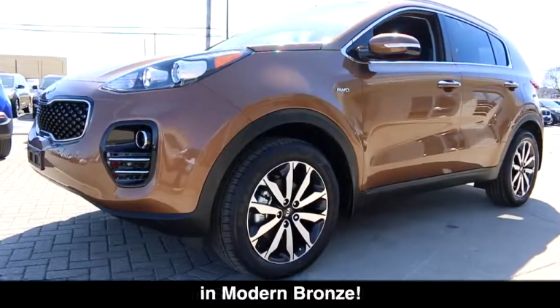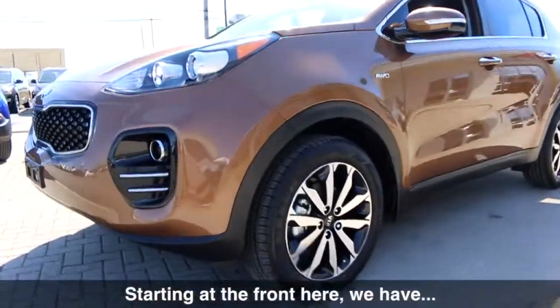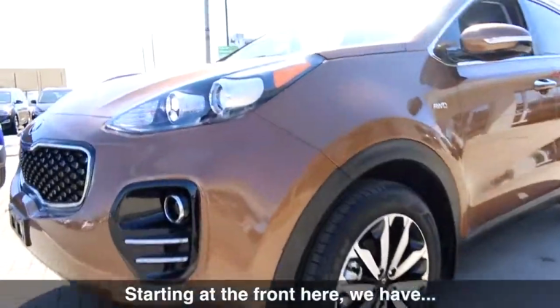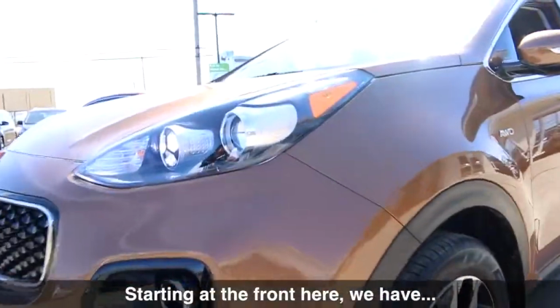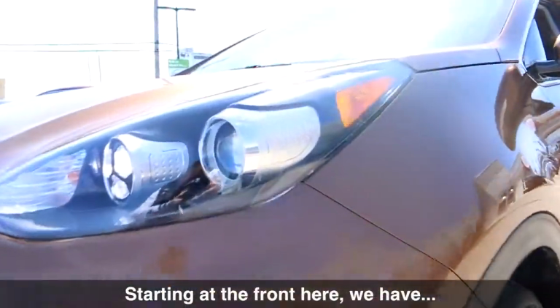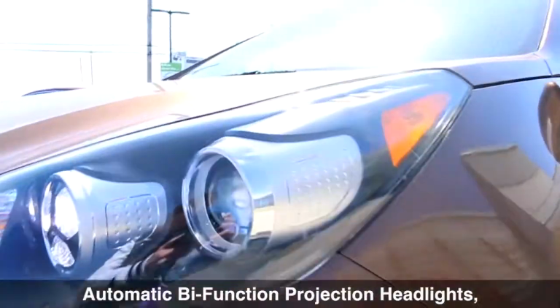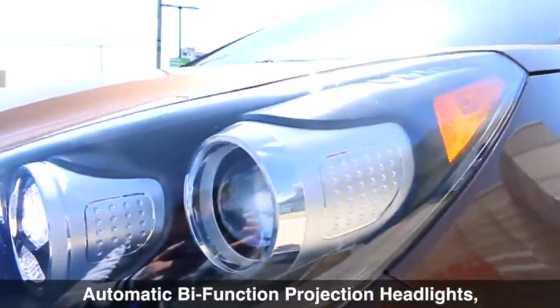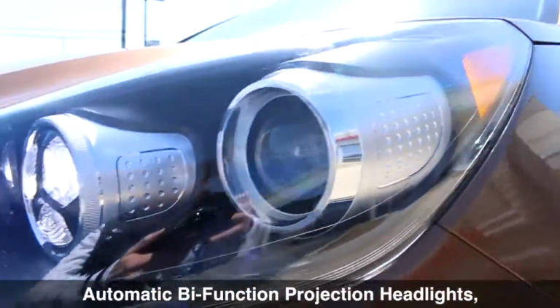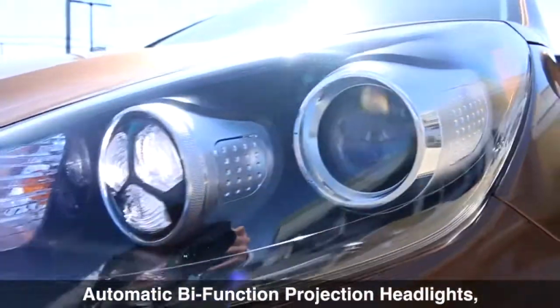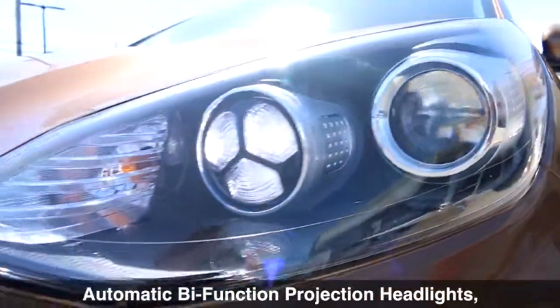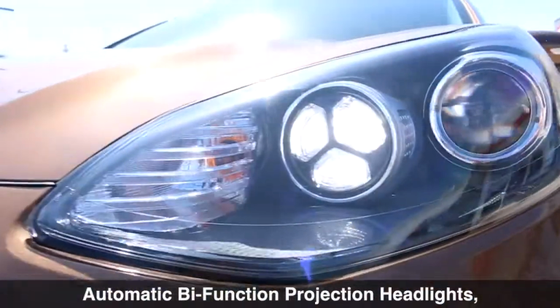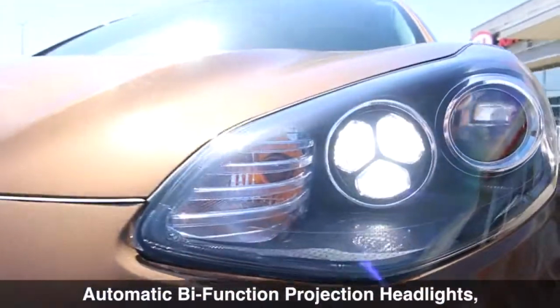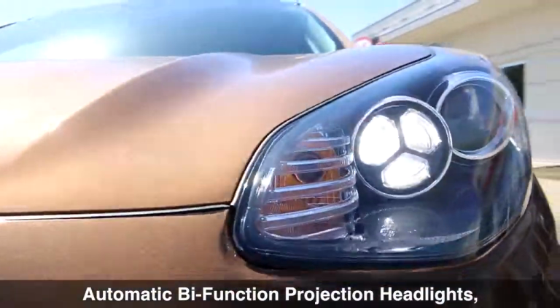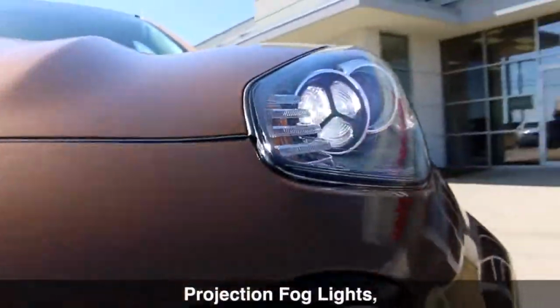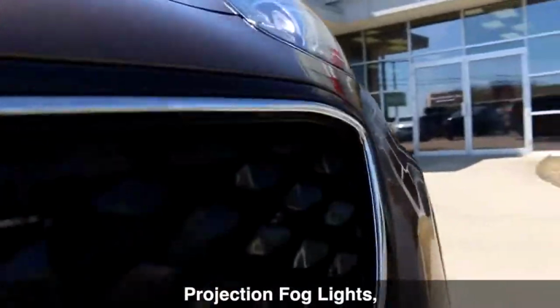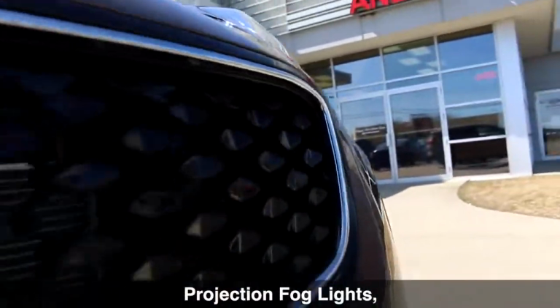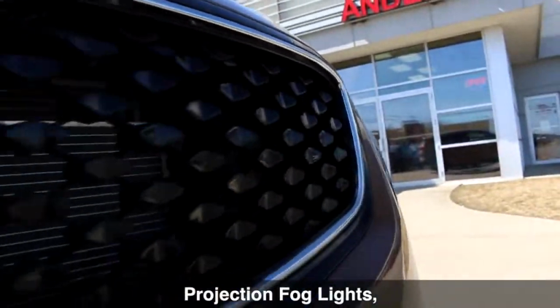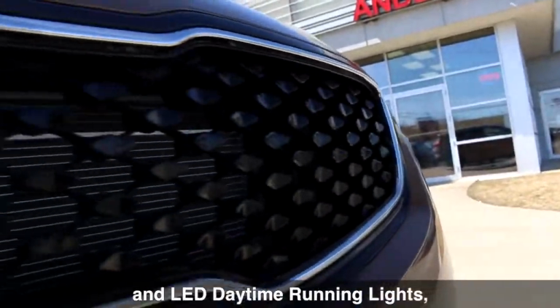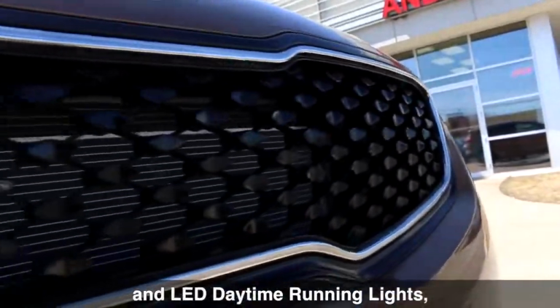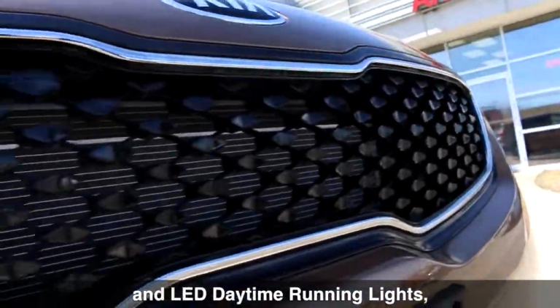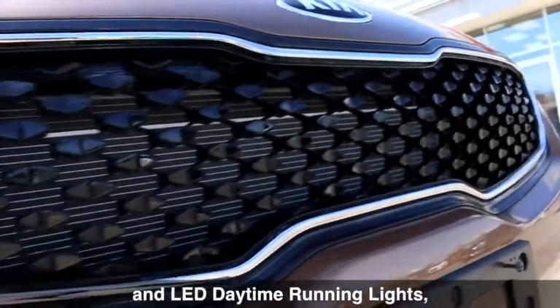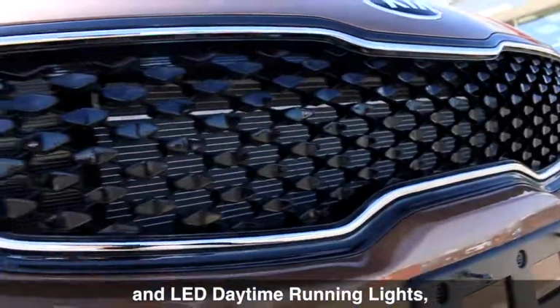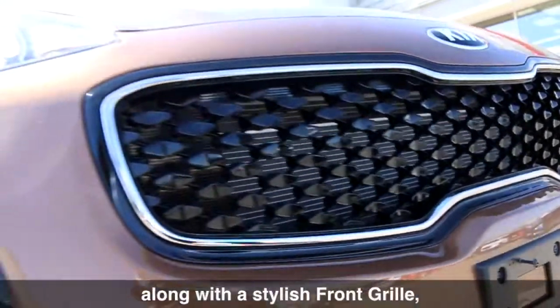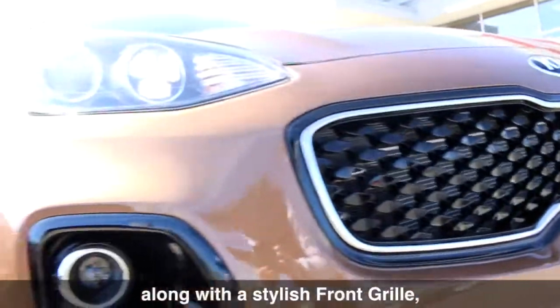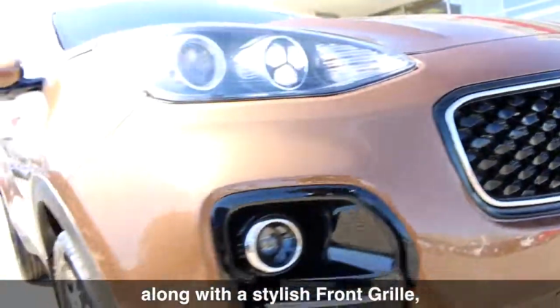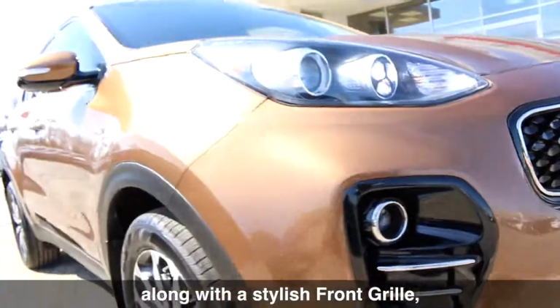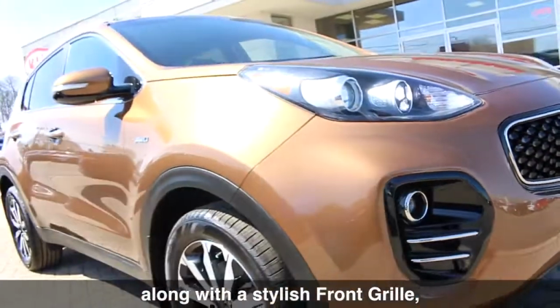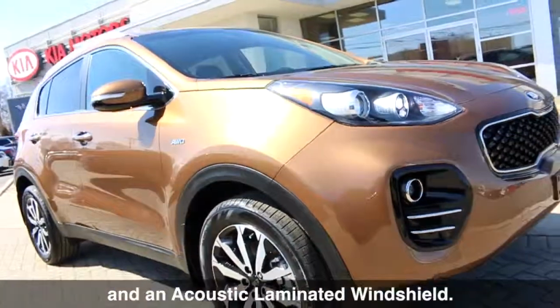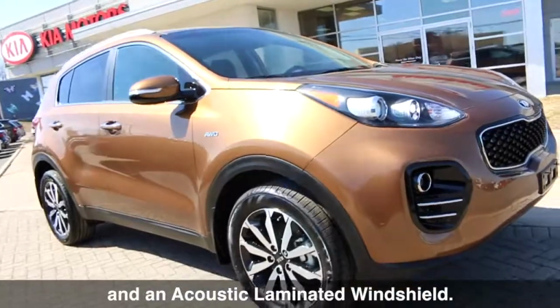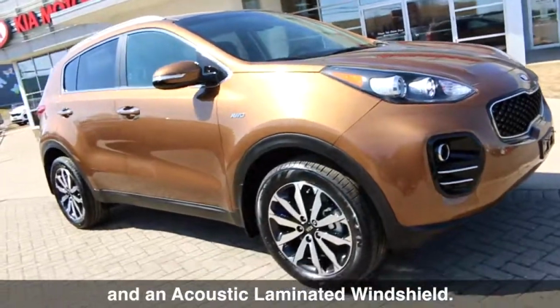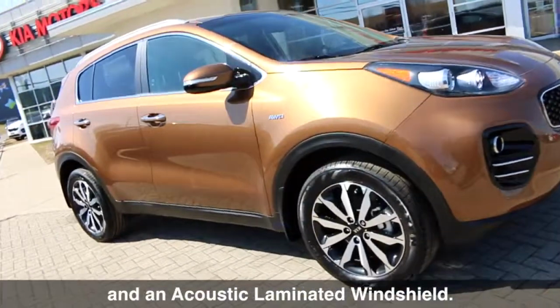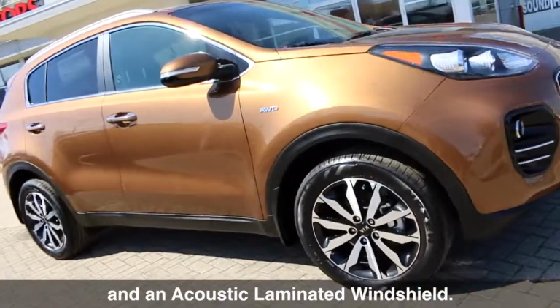Starting at the front, we have automatic bi-function projection headlights, projection fog lights, and LED daytime running lights, along with a stylish front grille and an acoustic laminated windshield.